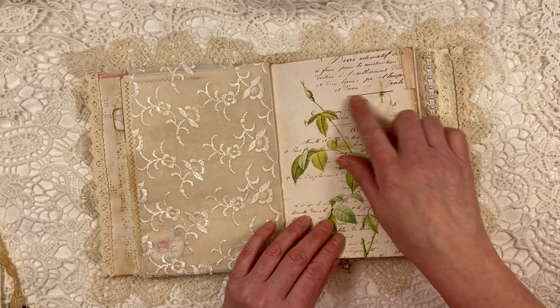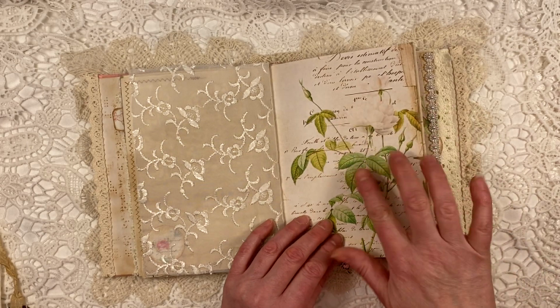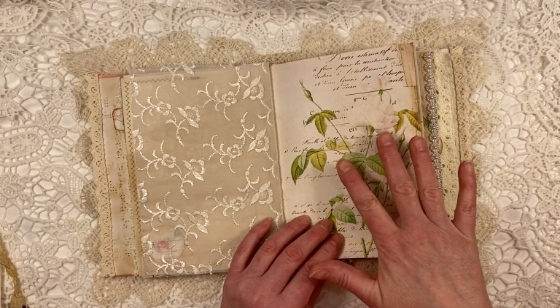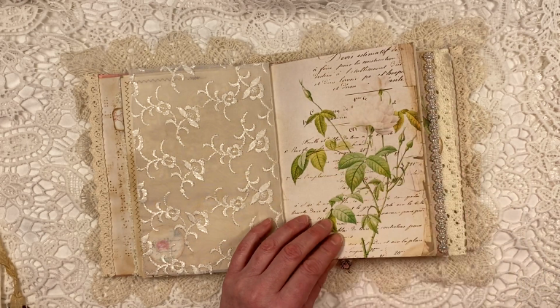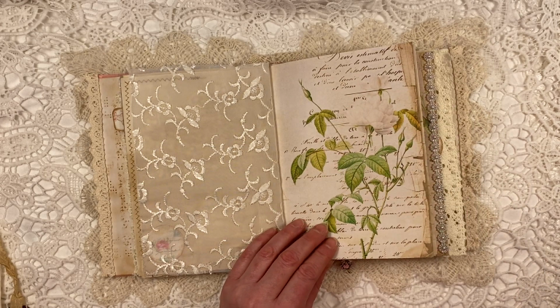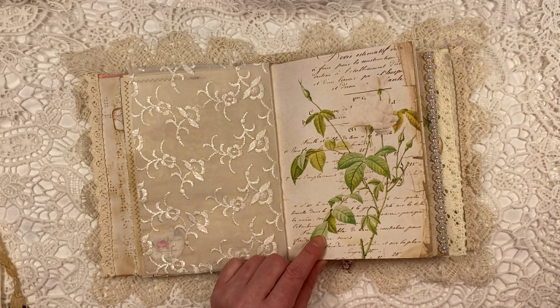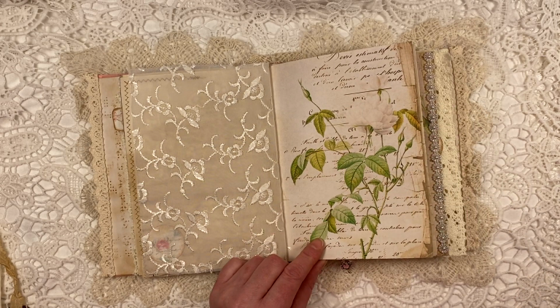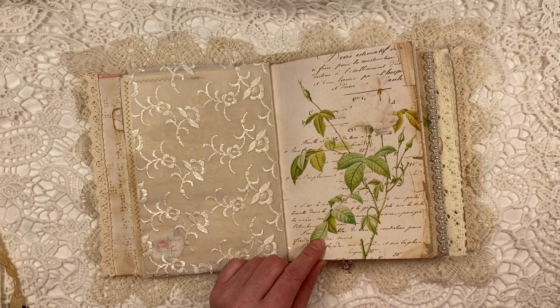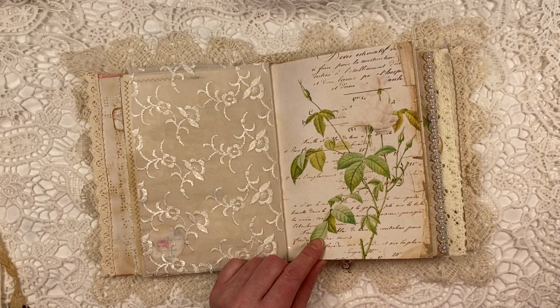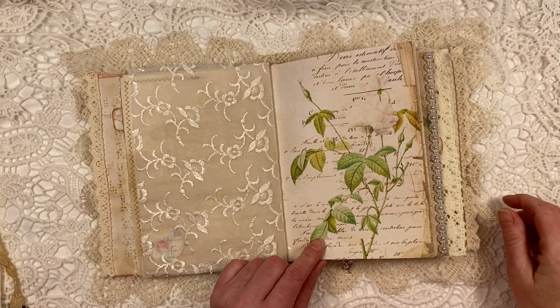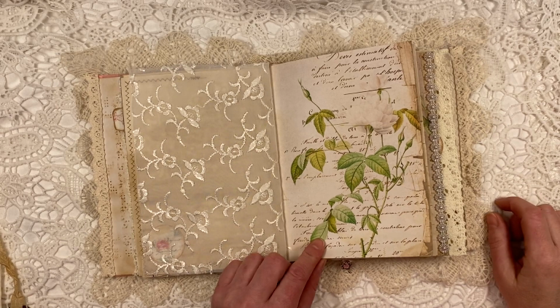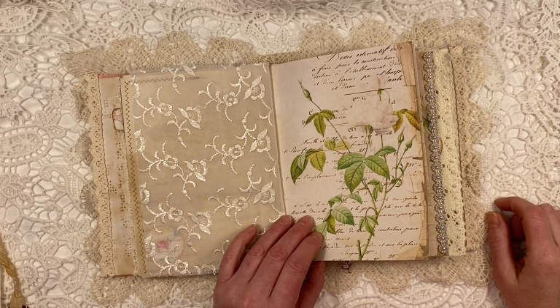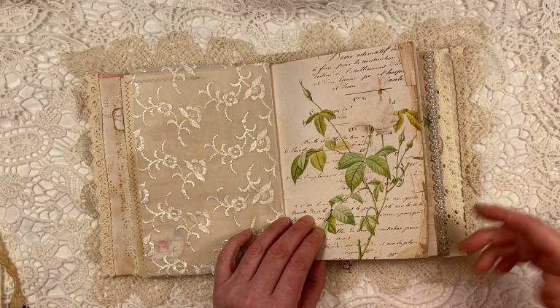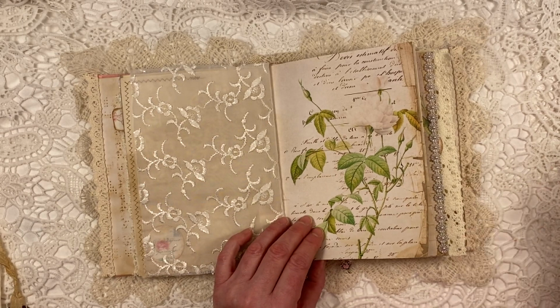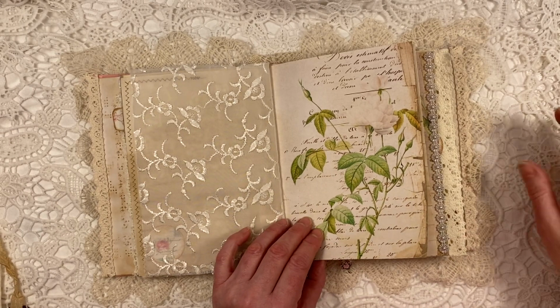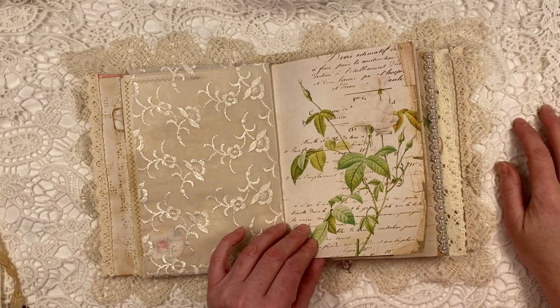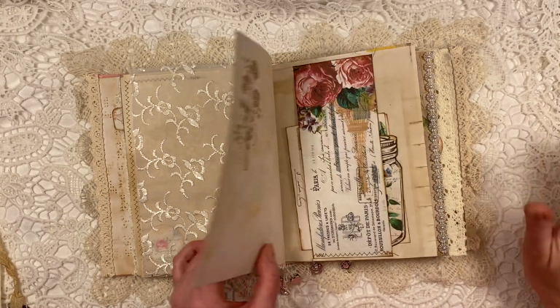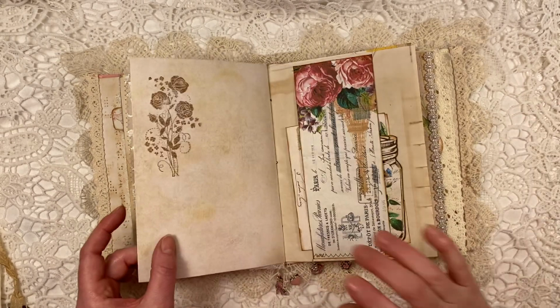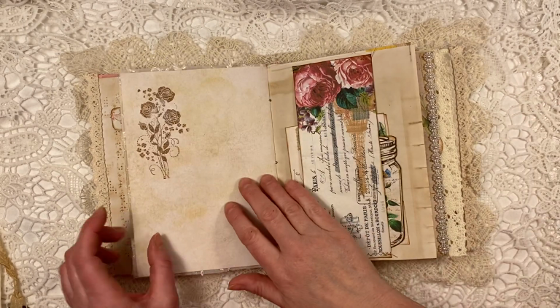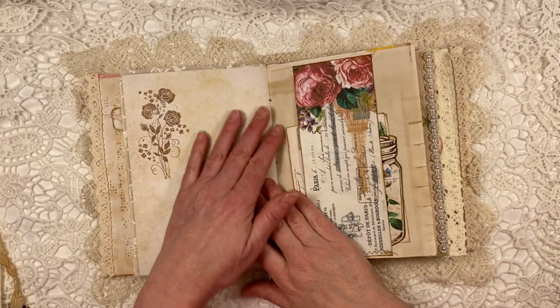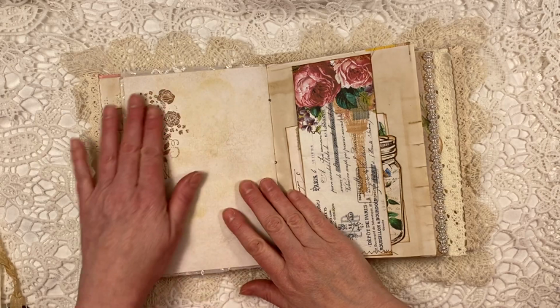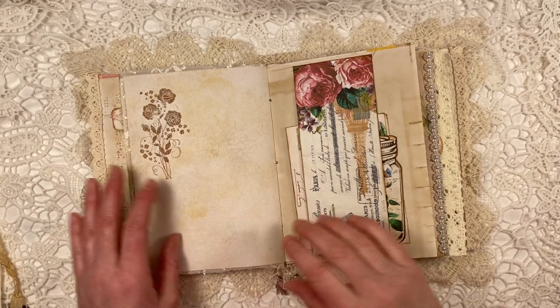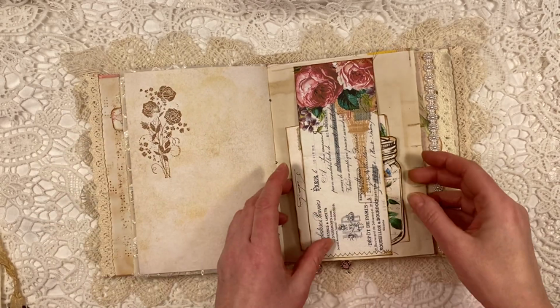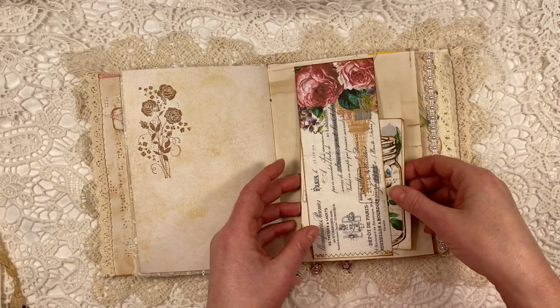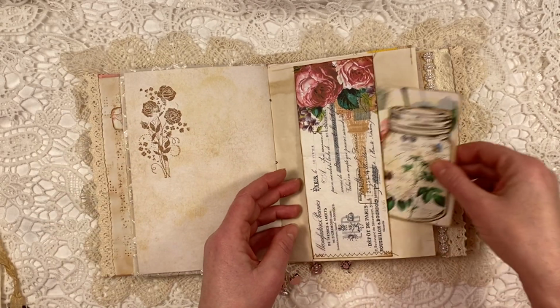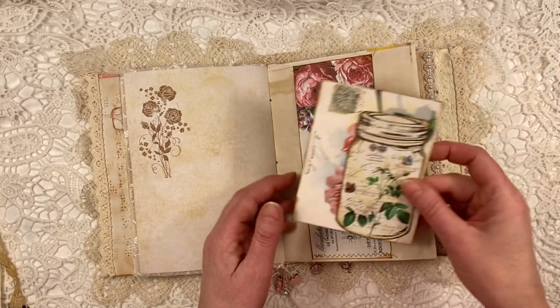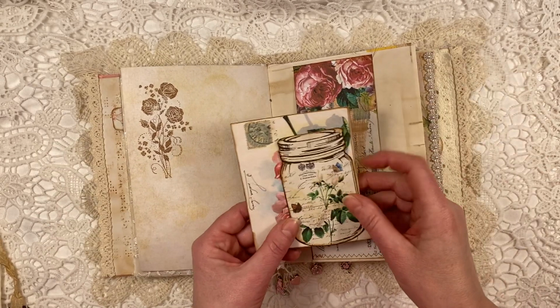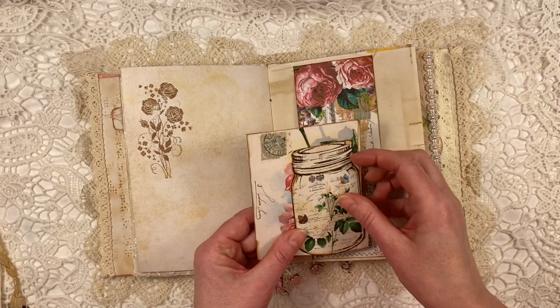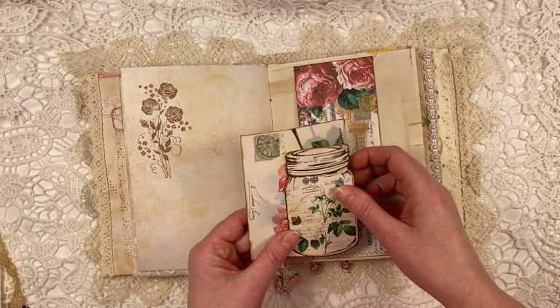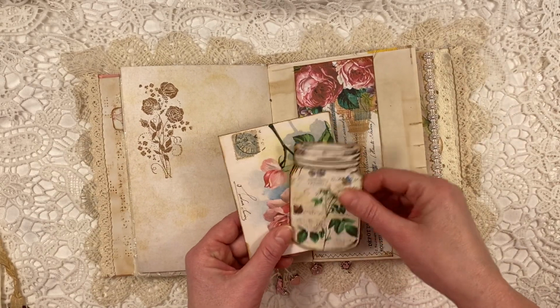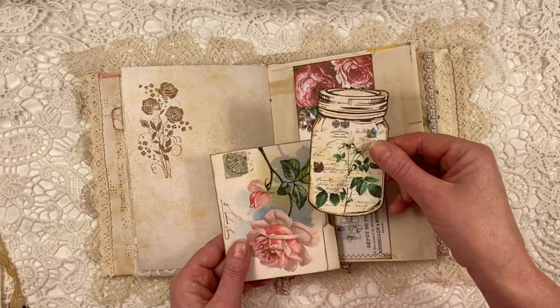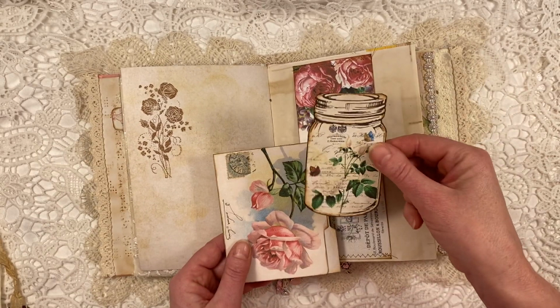I think these roses are from — I think it's called Pierre-Joseph Redouté, Jean something — Redouté. I've got a book of his and they're just so gorgeous, these roses. I absolutely love them. This is like a jar.